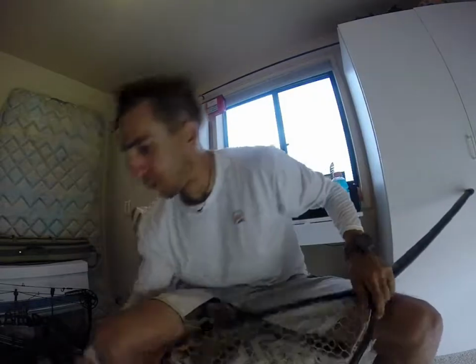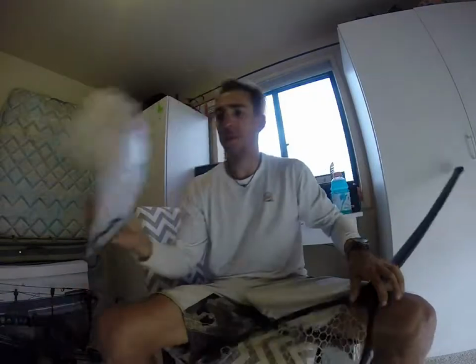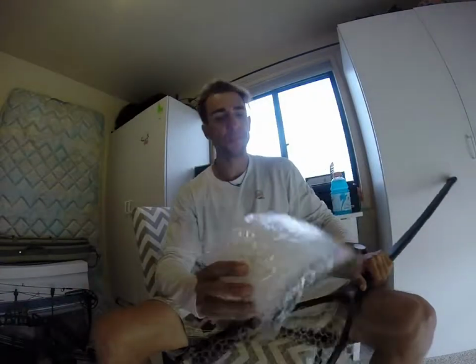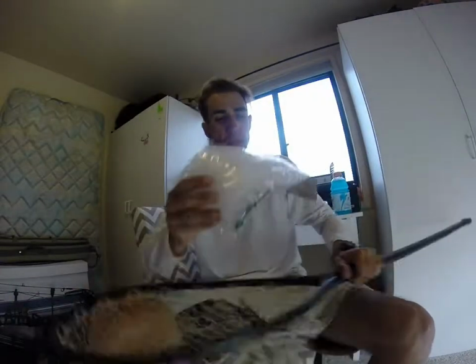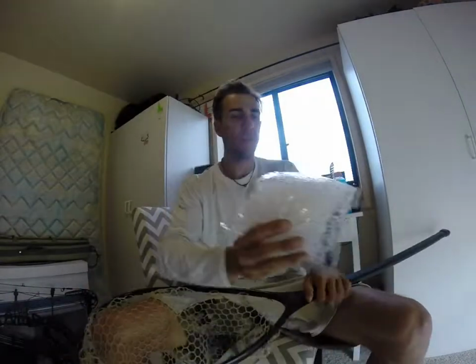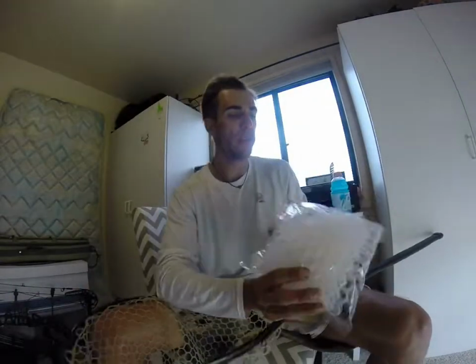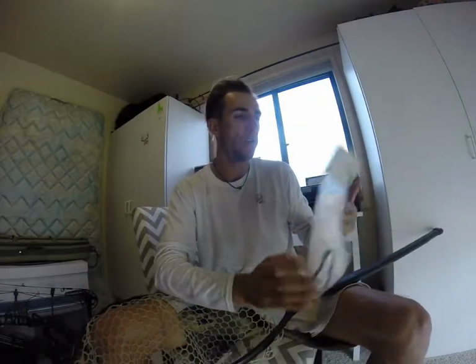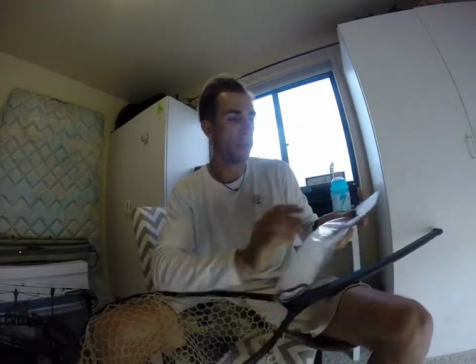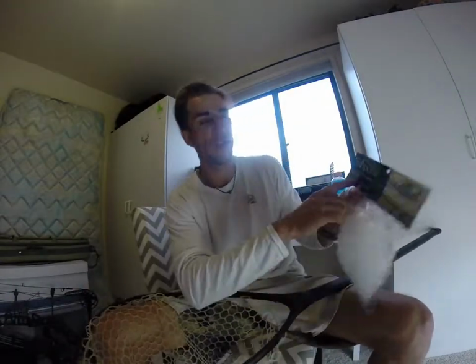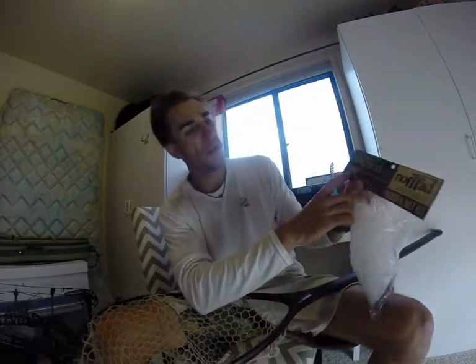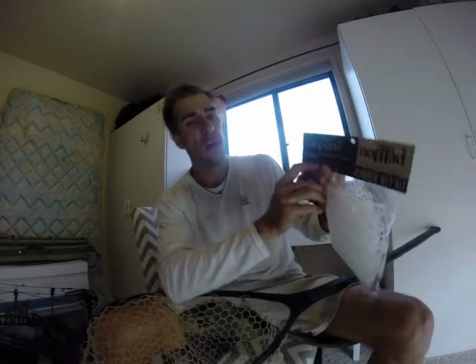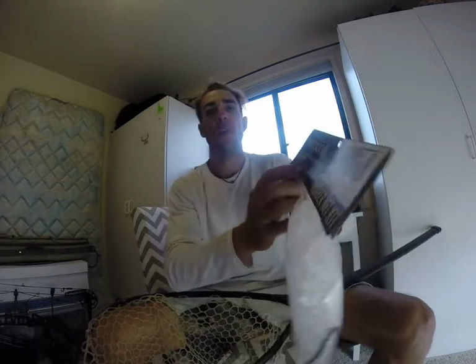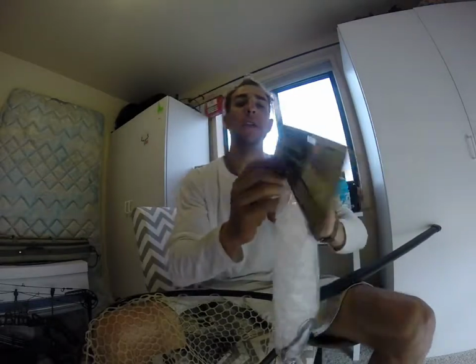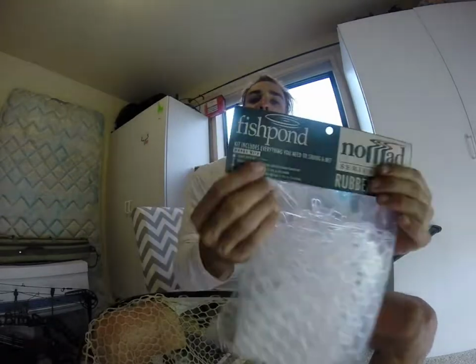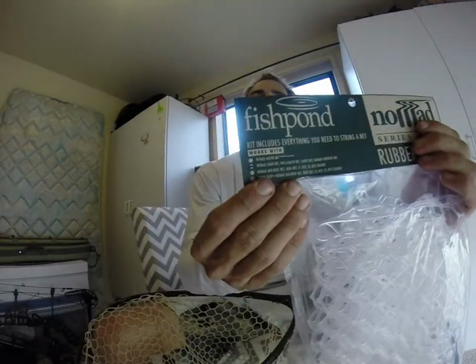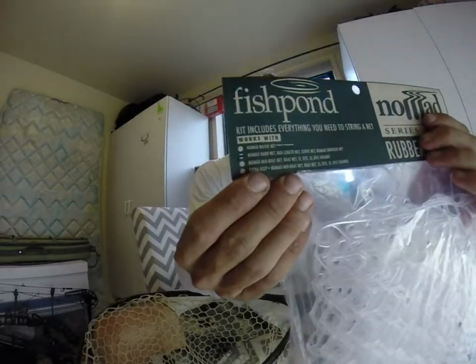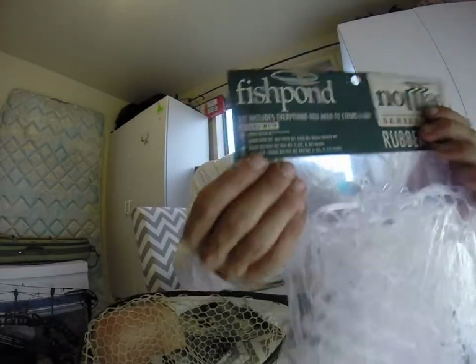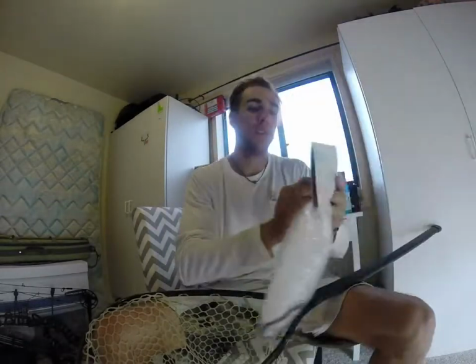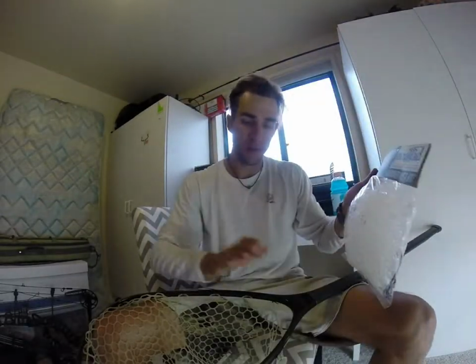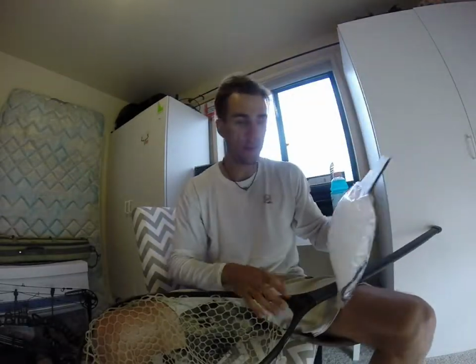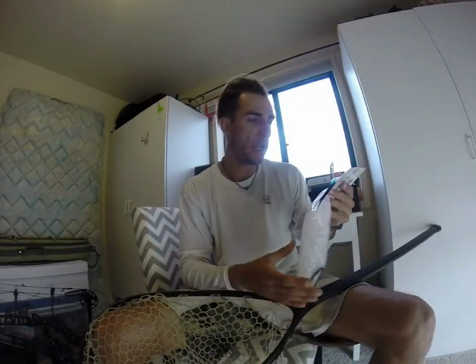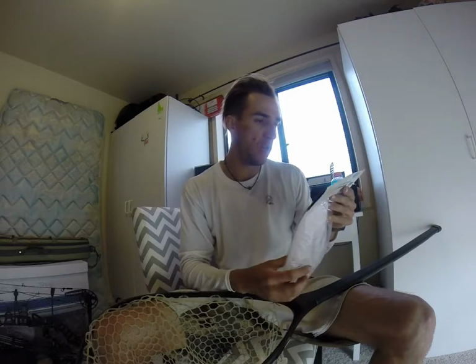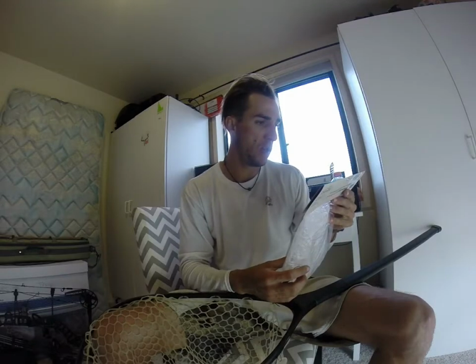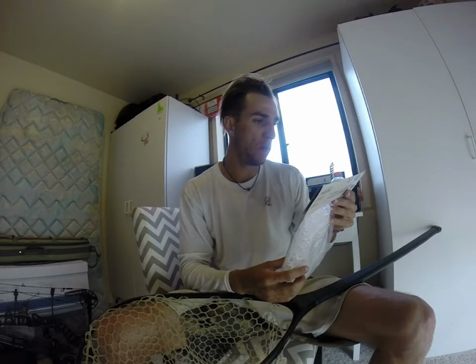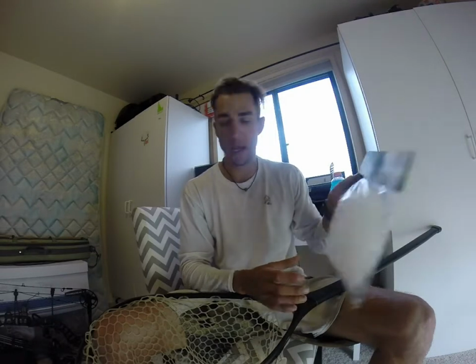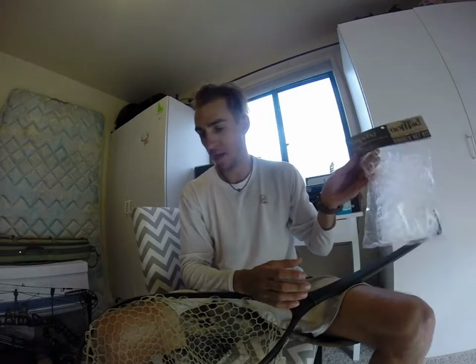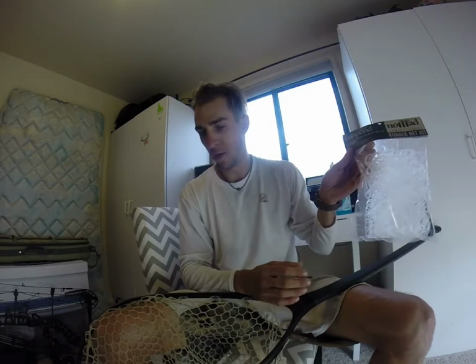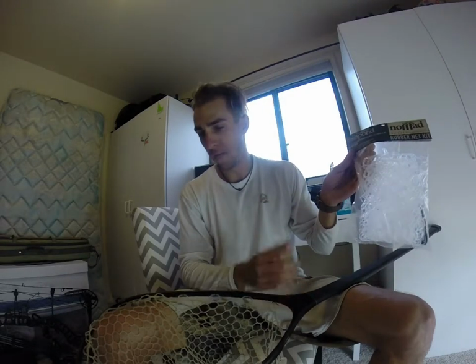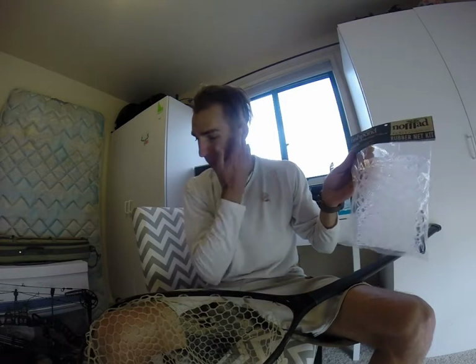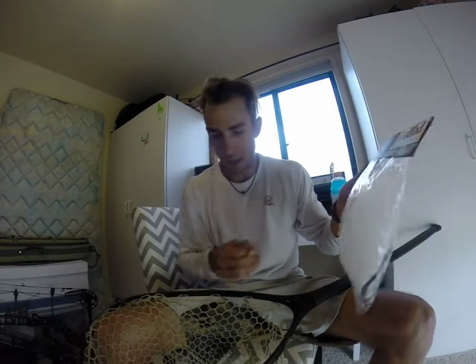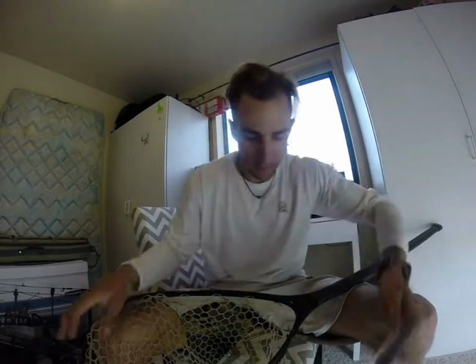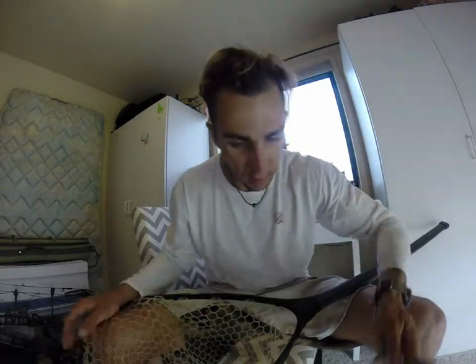Fishpond makes nice replaceable baskets for these — remember to get the correct size. There are four different sizes. This is the guide net, nomad hand net. Let's get started on this.